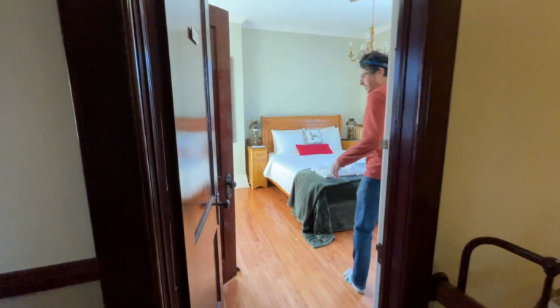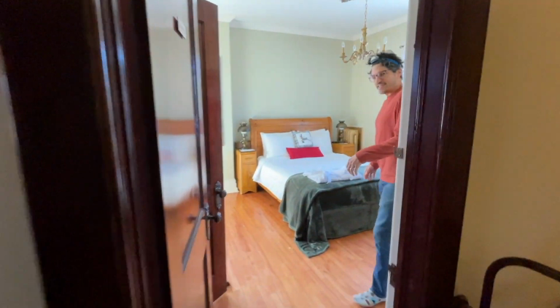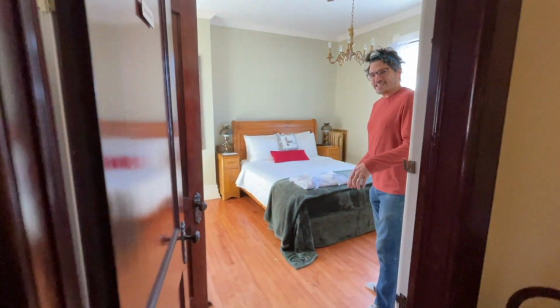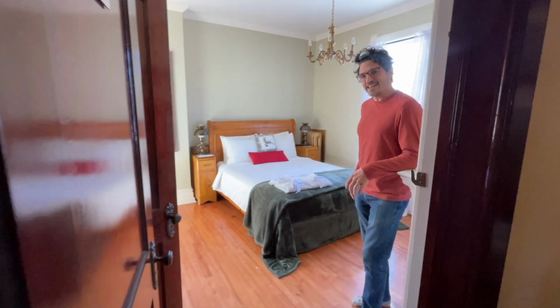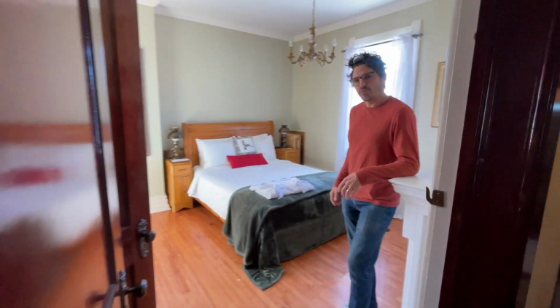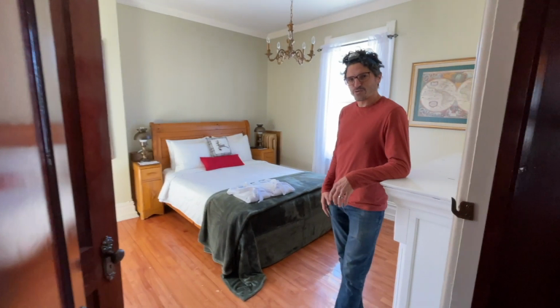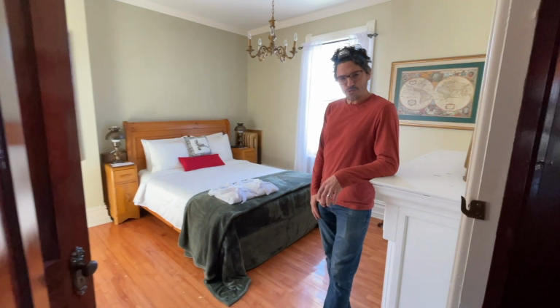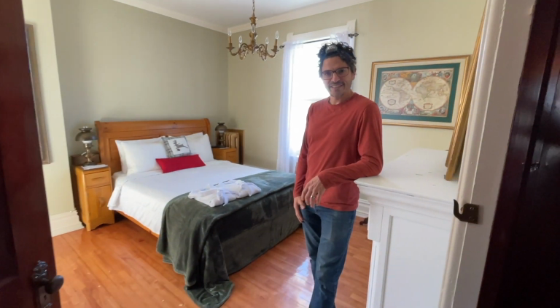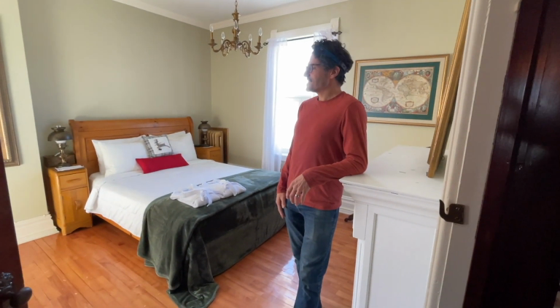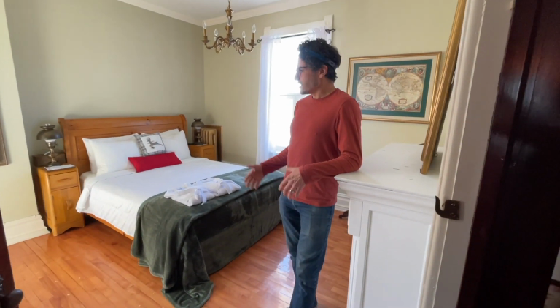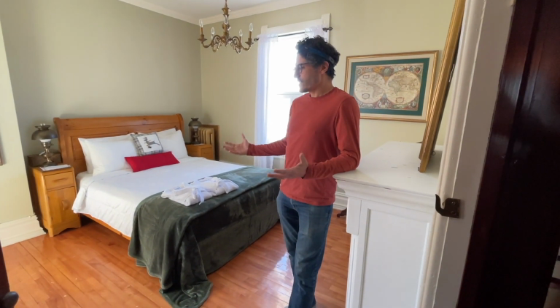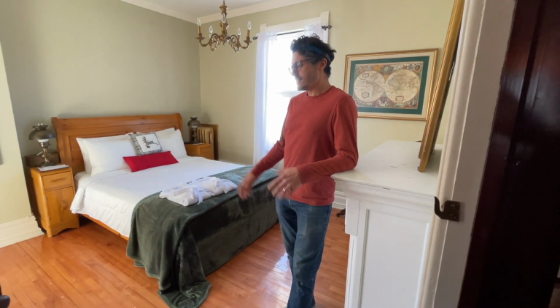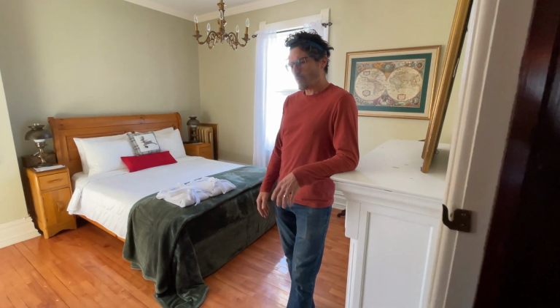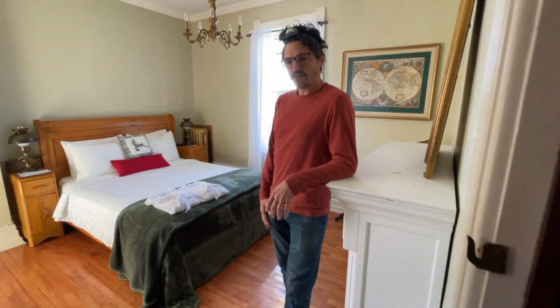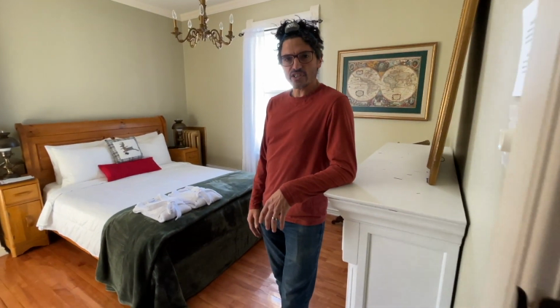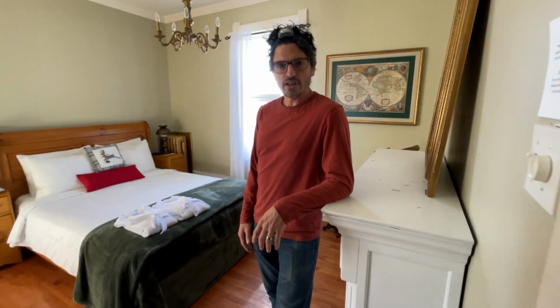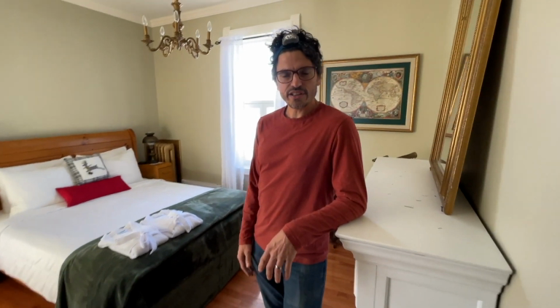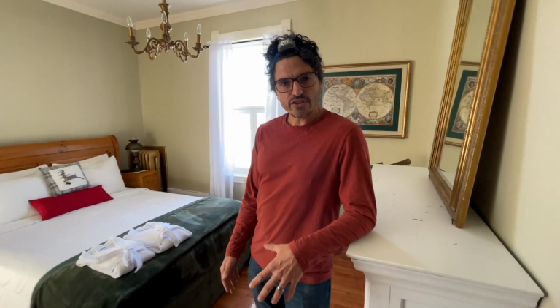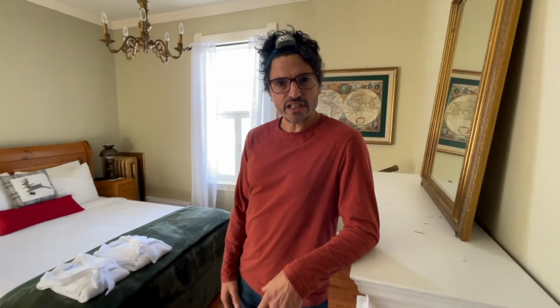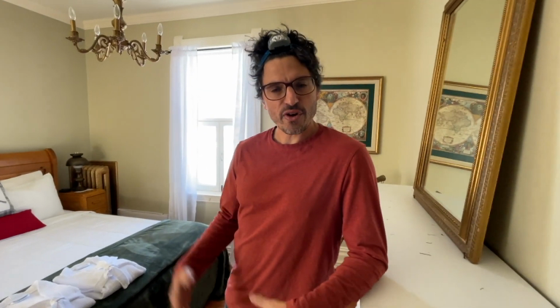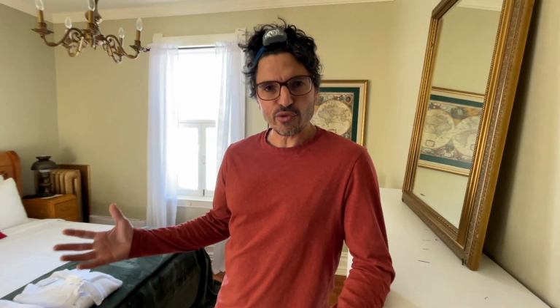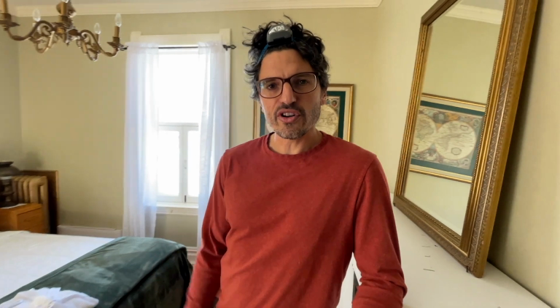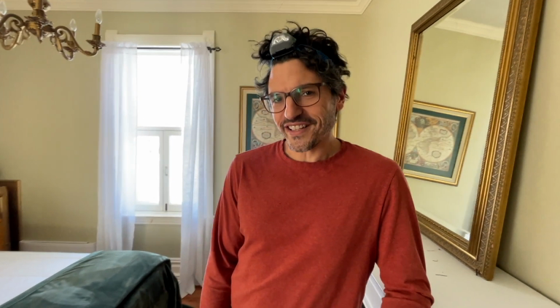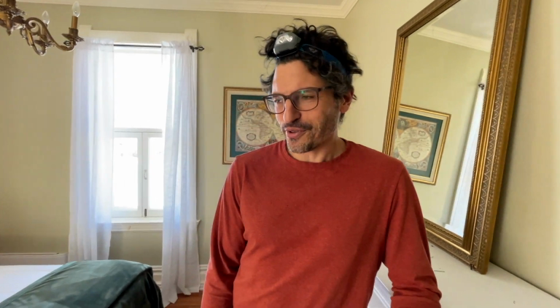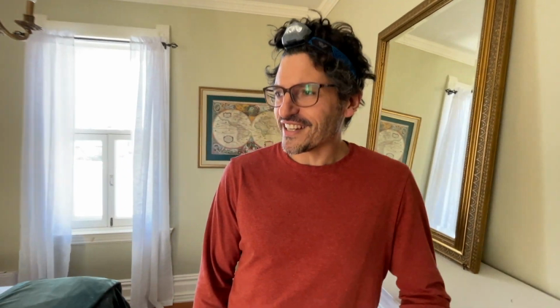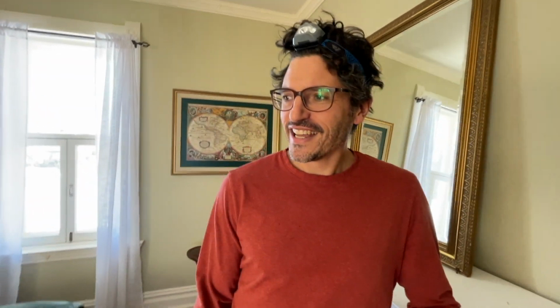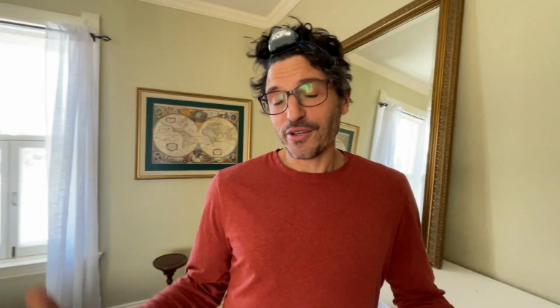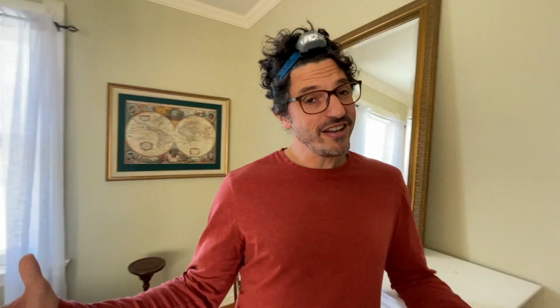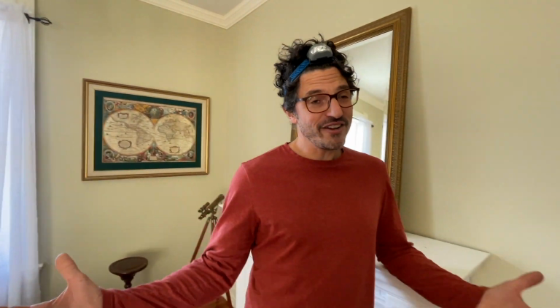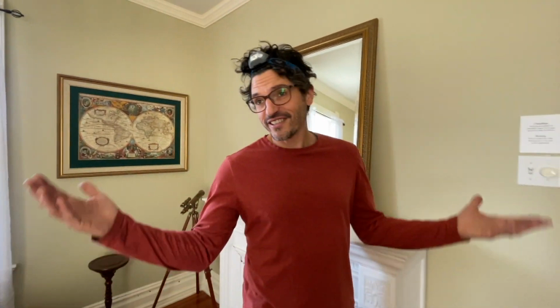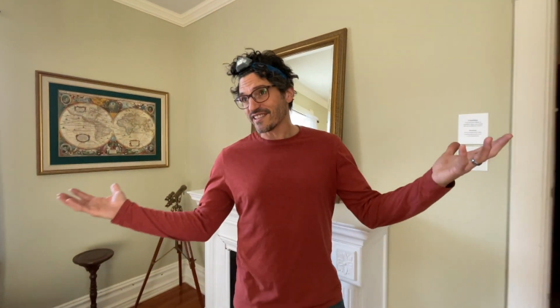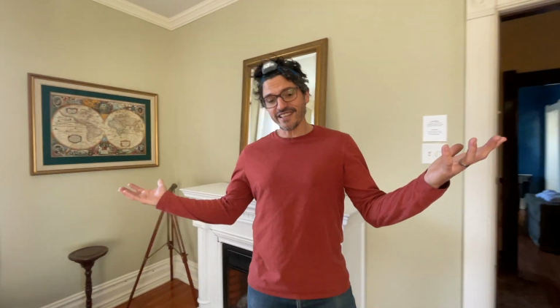This is the explorer's room. The resident is mostly focused on archaeology and traveling the world and finding curiosities. When he's not in town you can stay here.